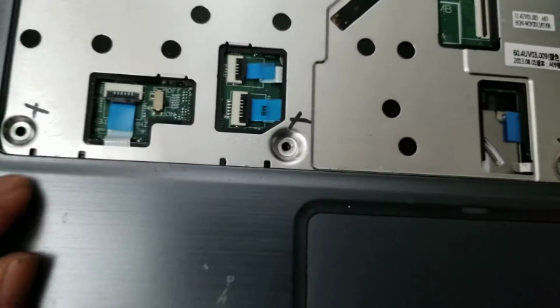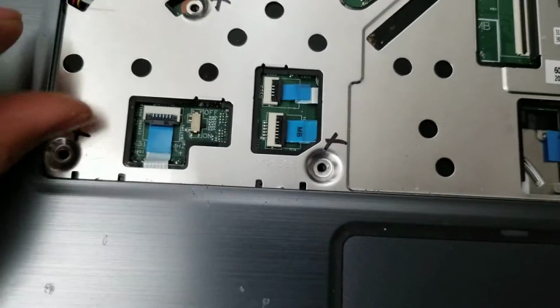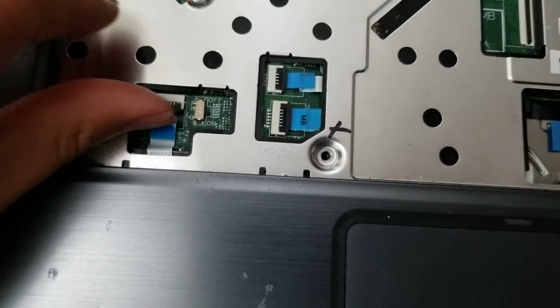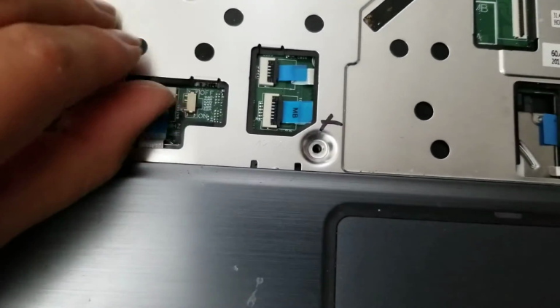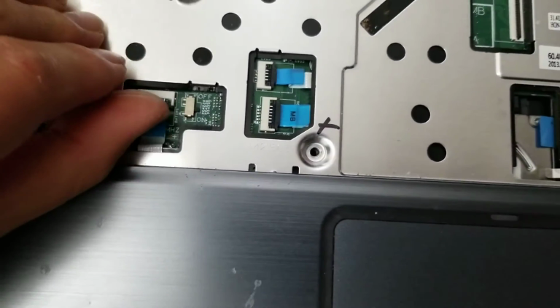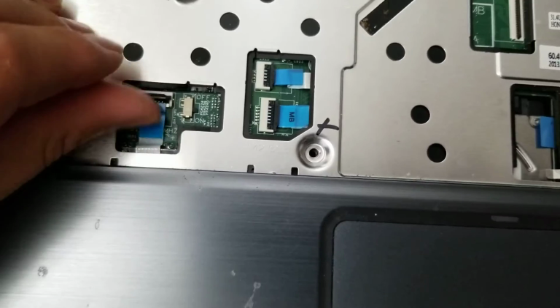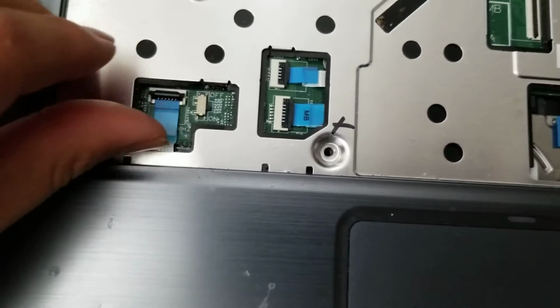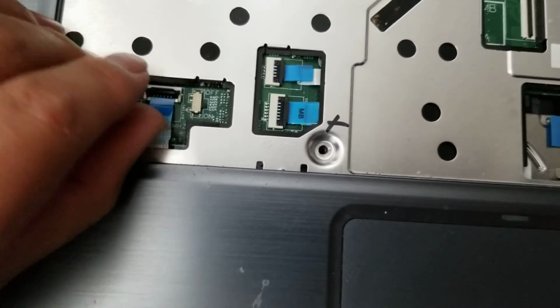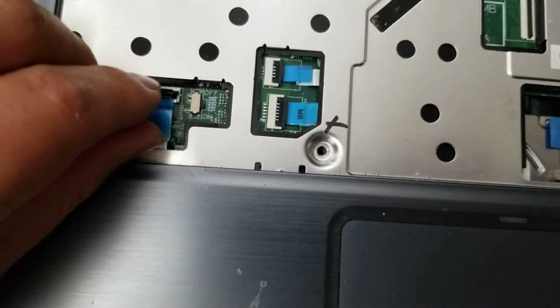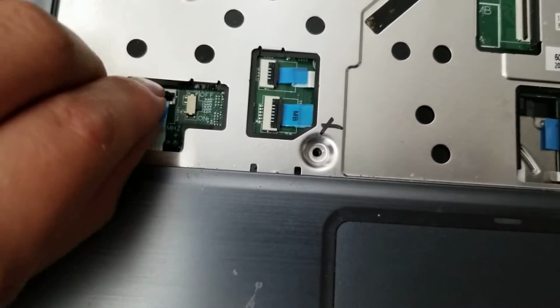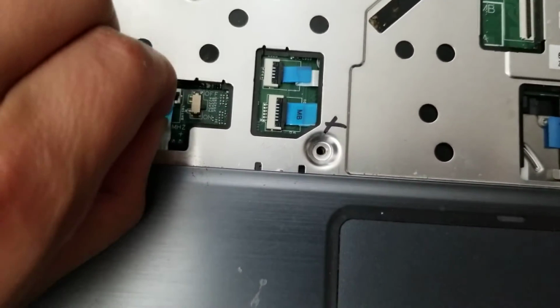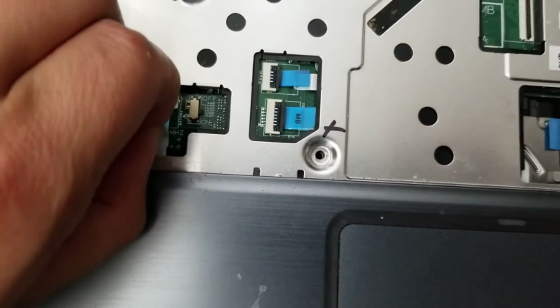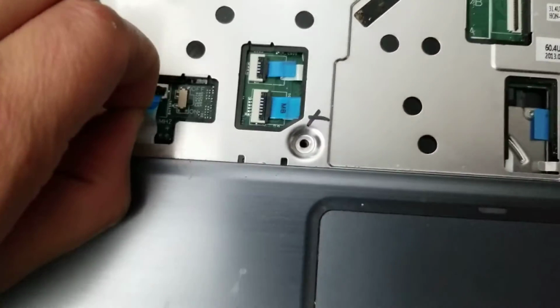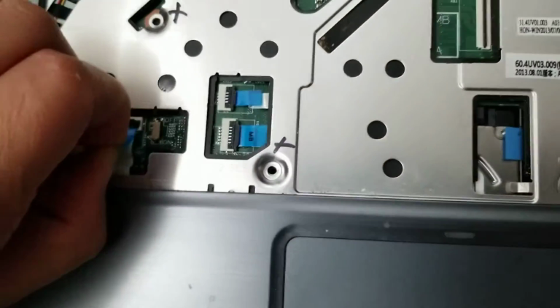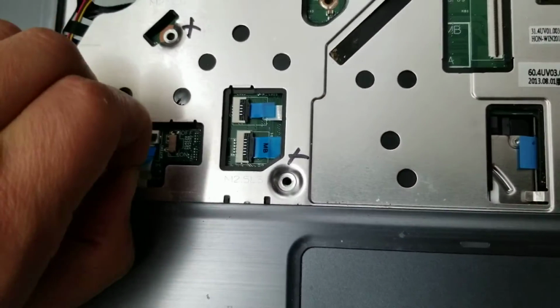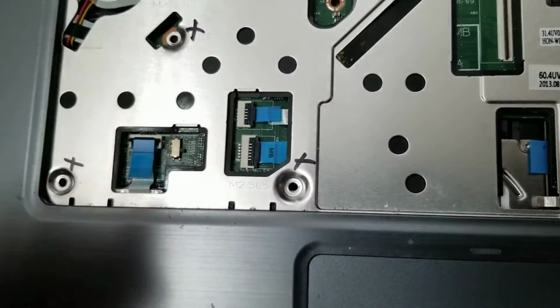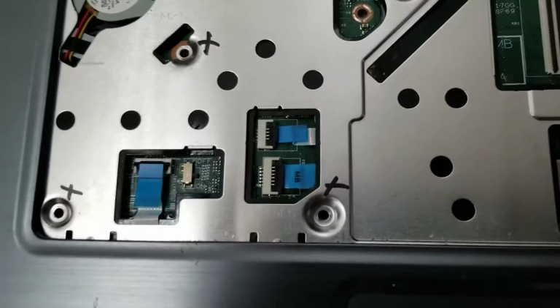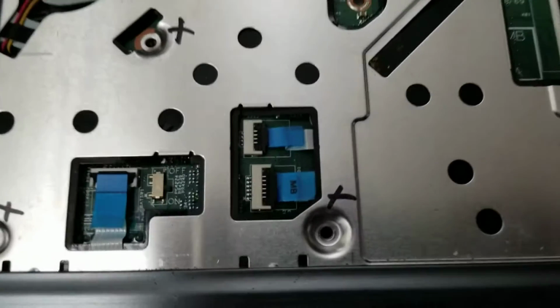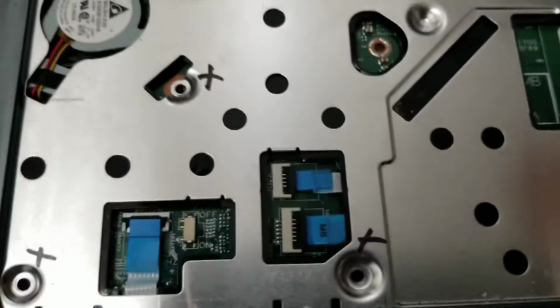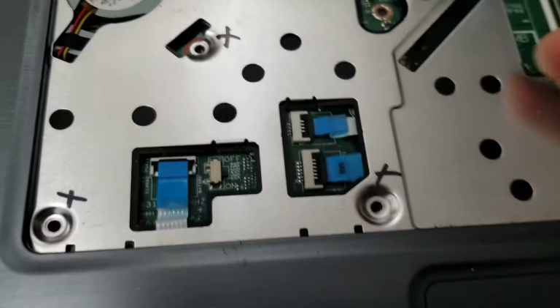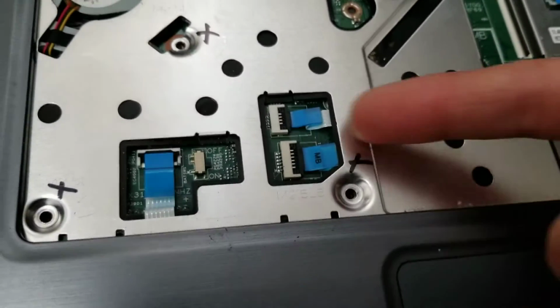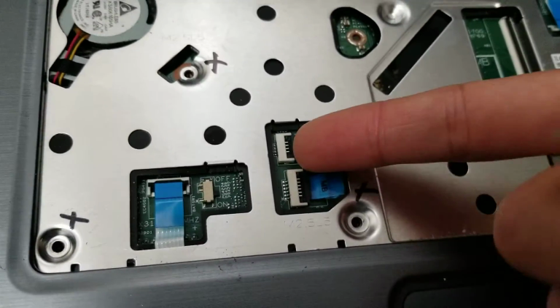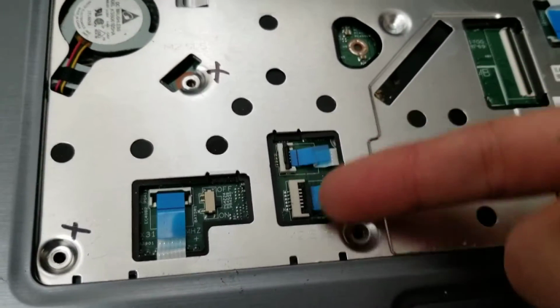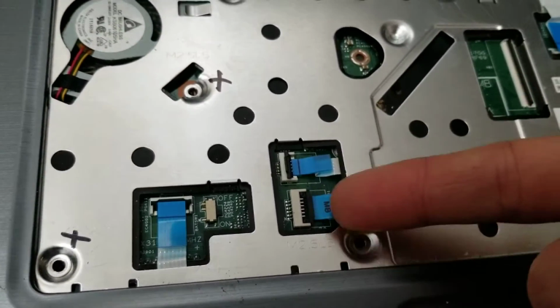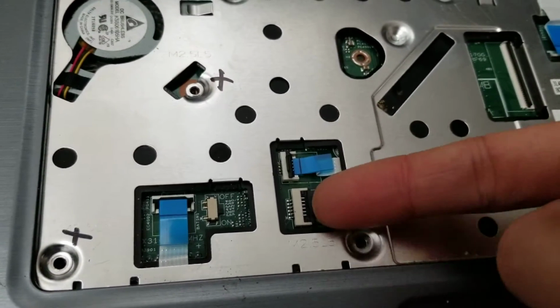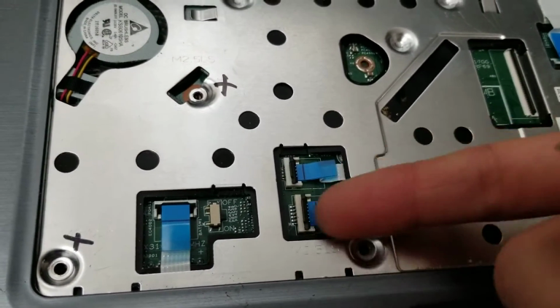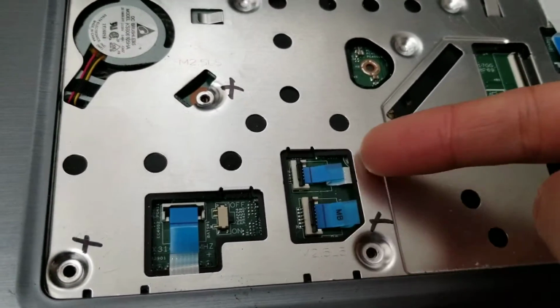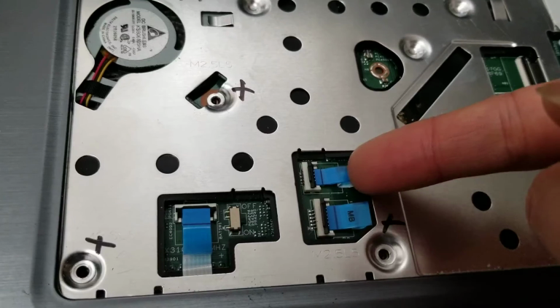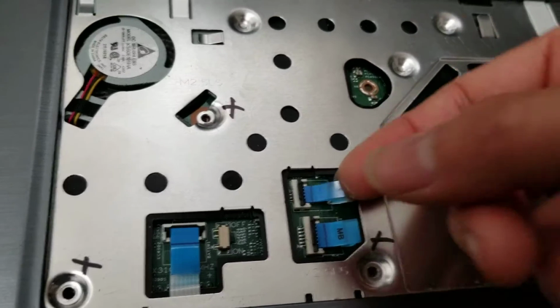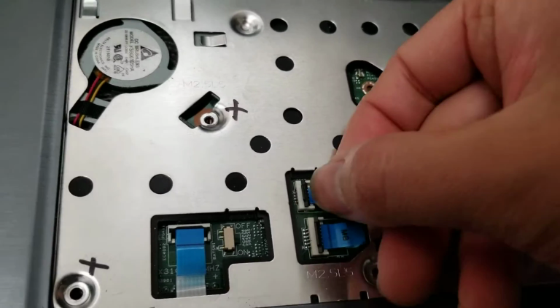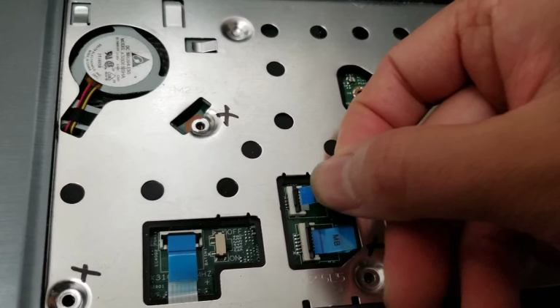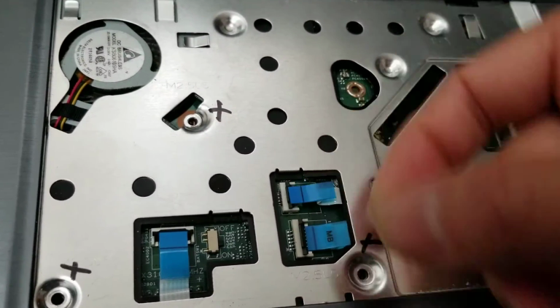There are three other connectors. There's one here — same thing: grab the blue plastic and pull it out. Flip these latches, then grab the blue piece and pull it out.